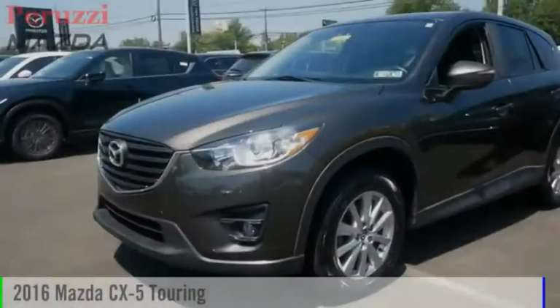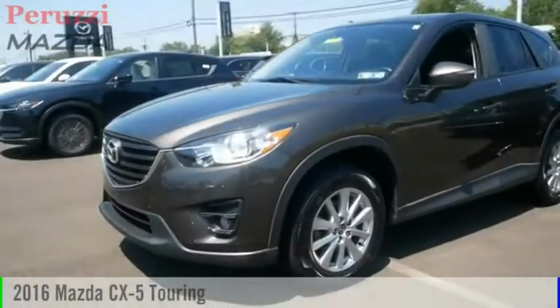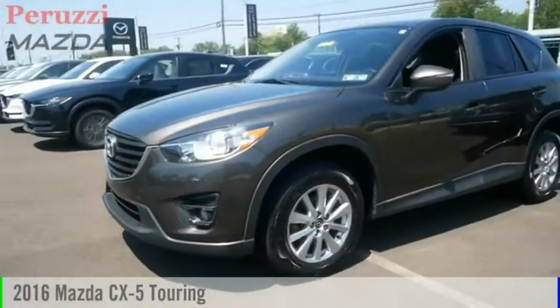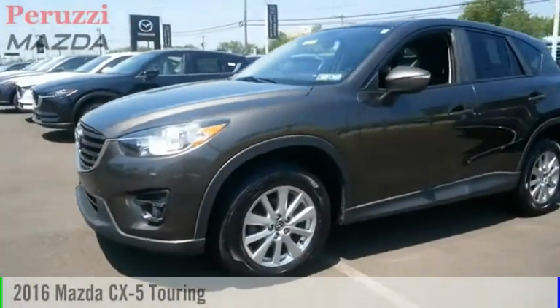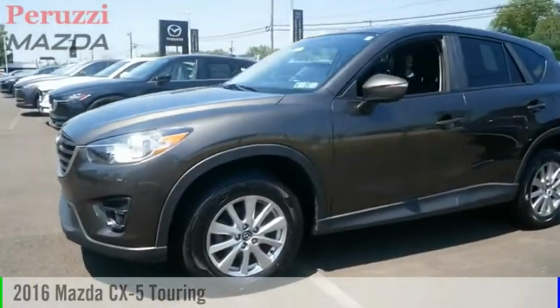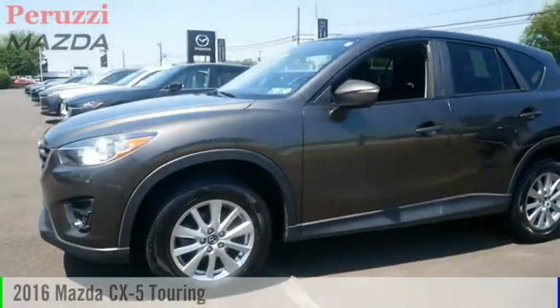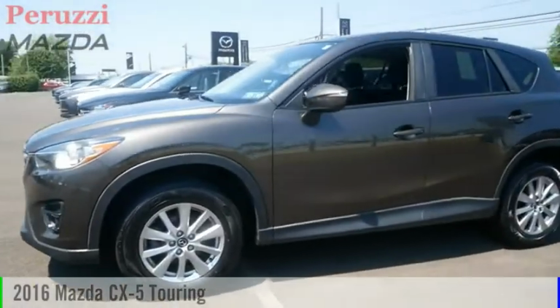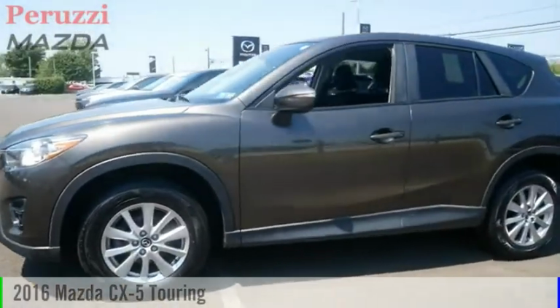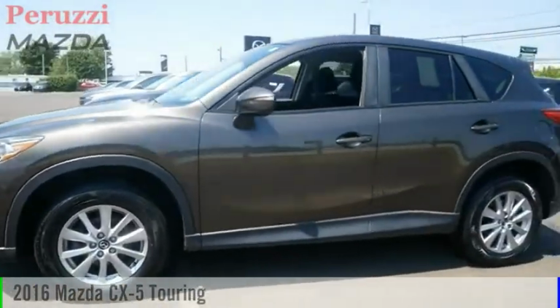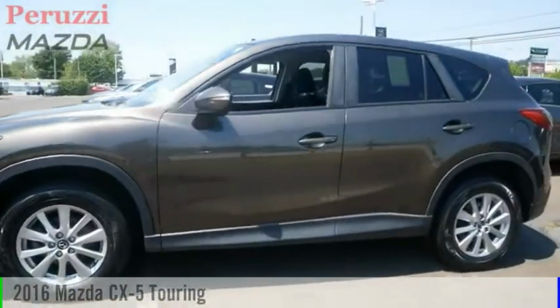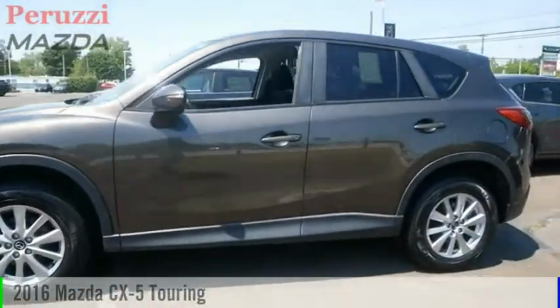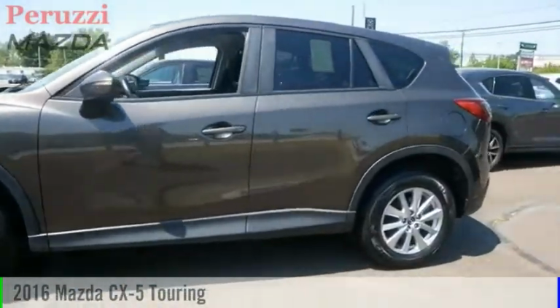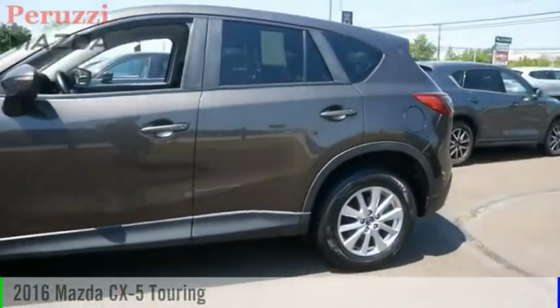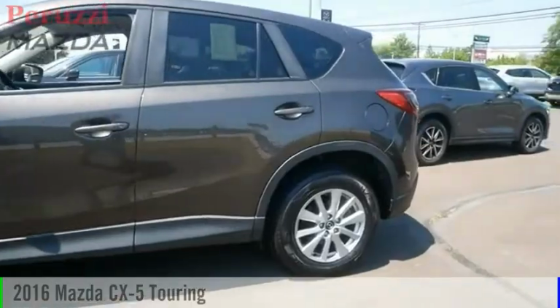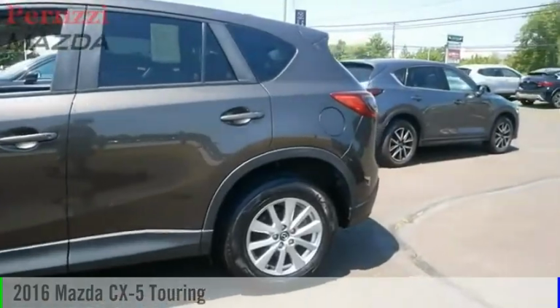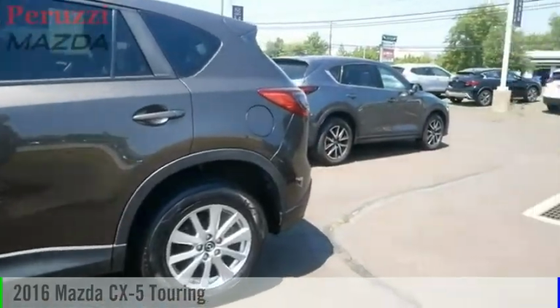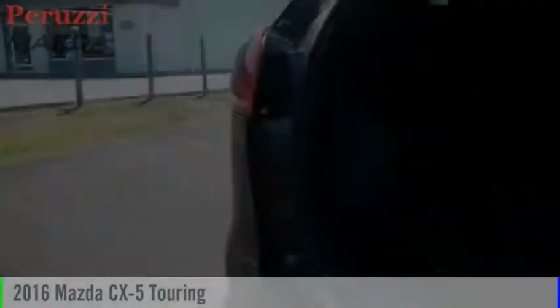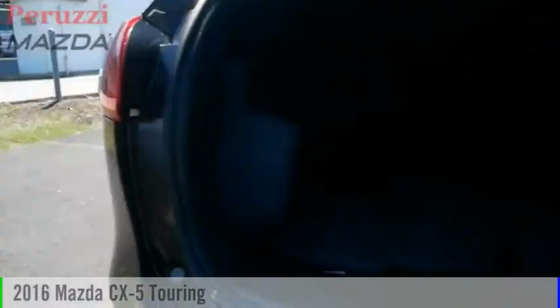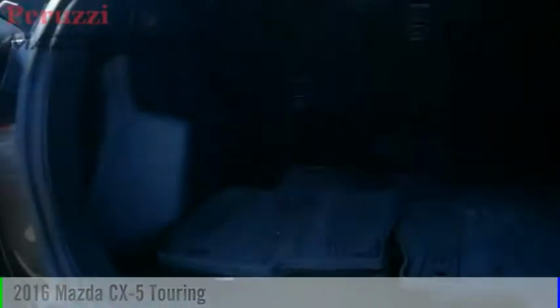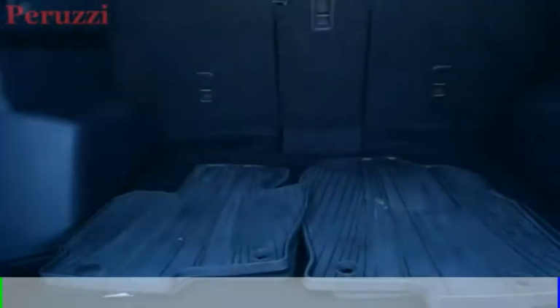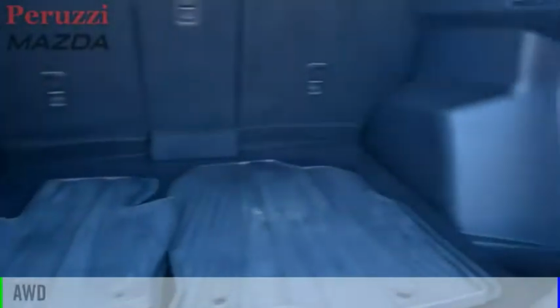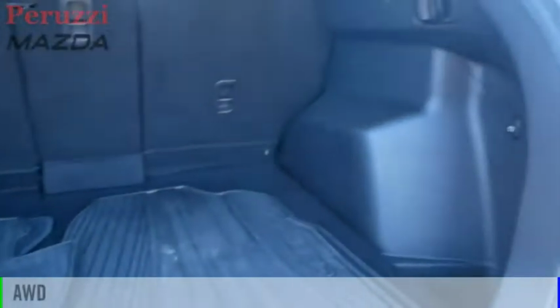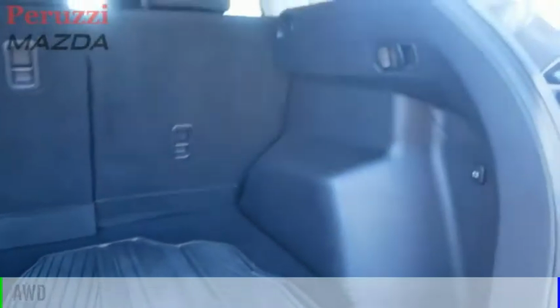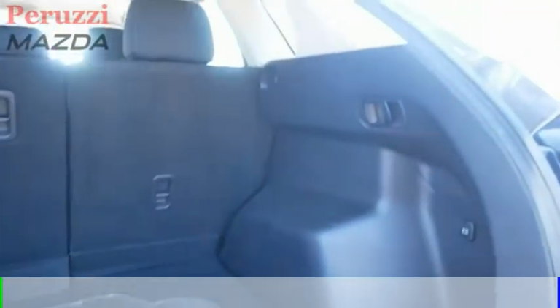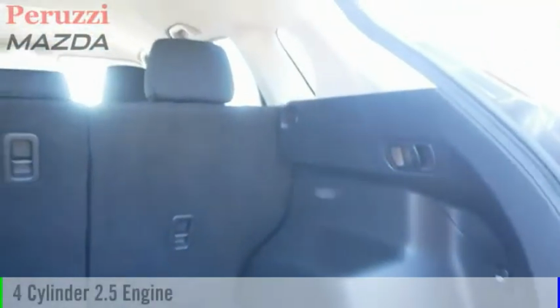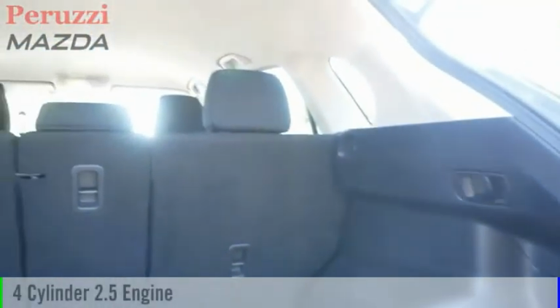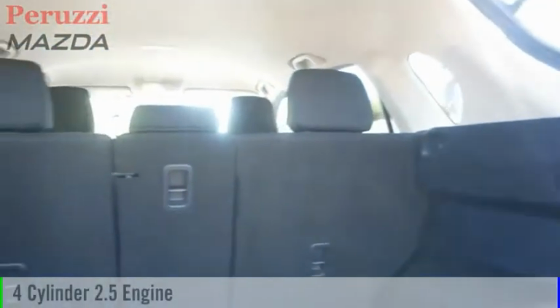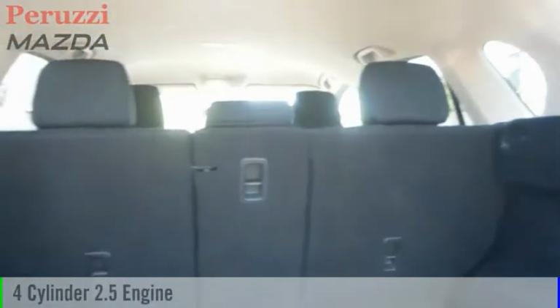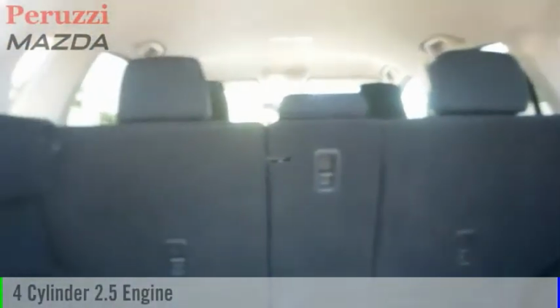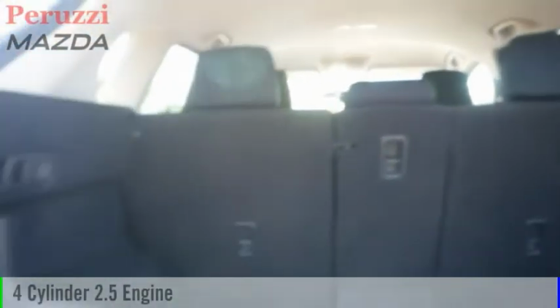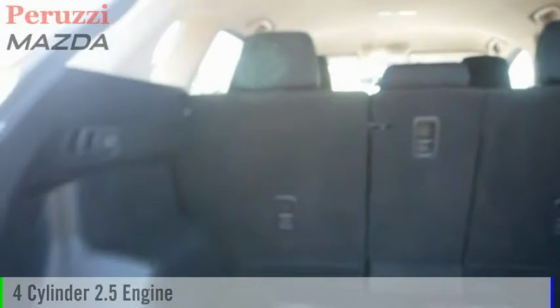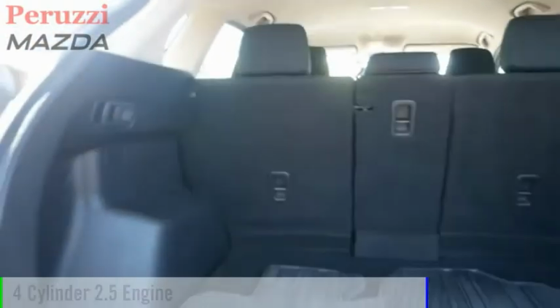You are going to love the 2016 CX-5. This vehicle is powered by an all-wheel drive, four-cylinder, 2.5-liter engine.